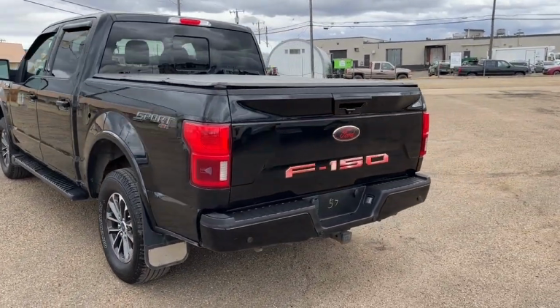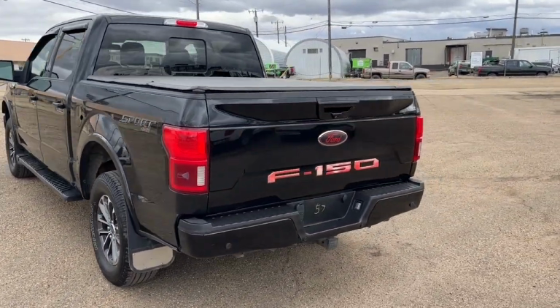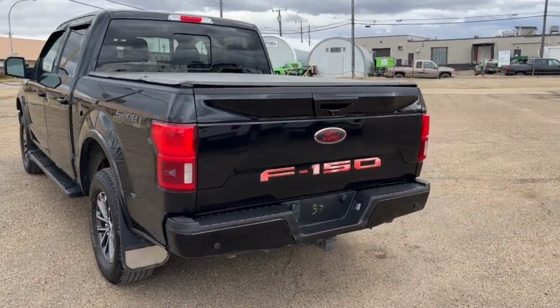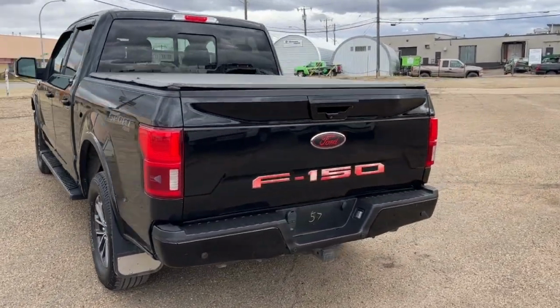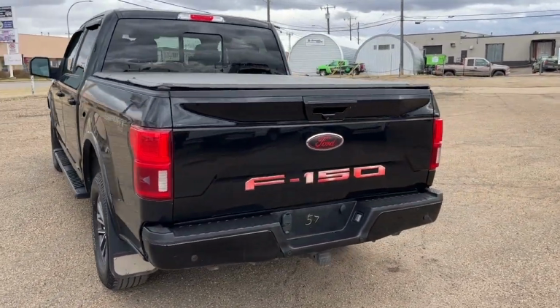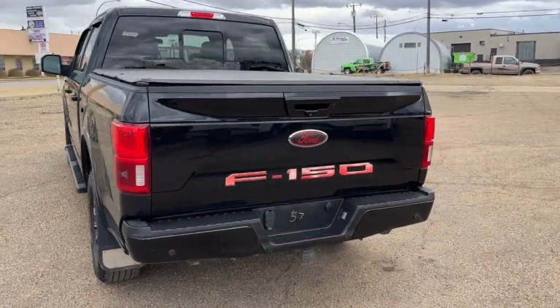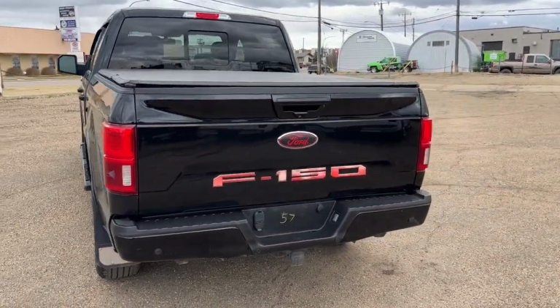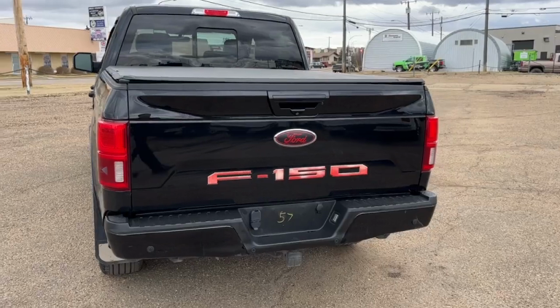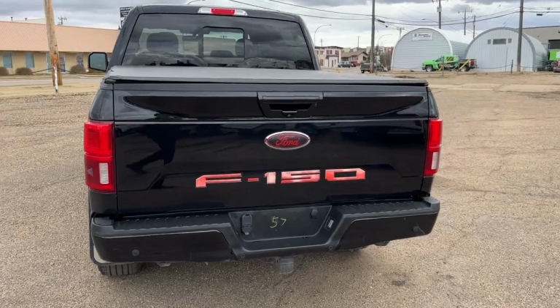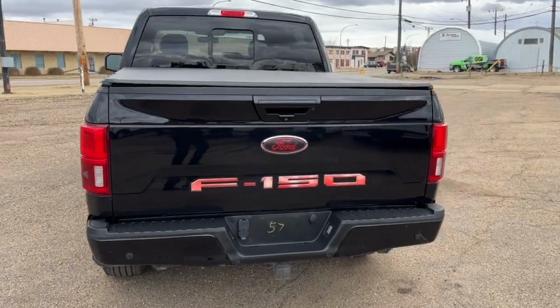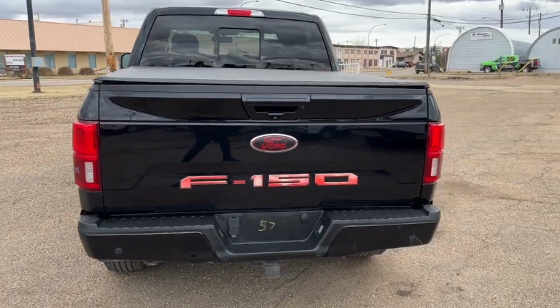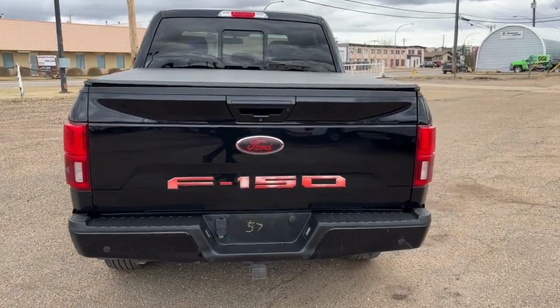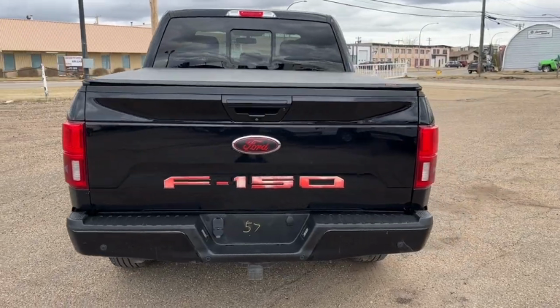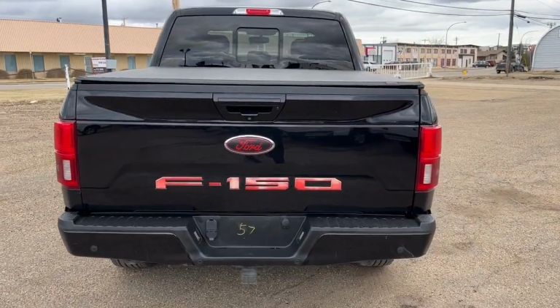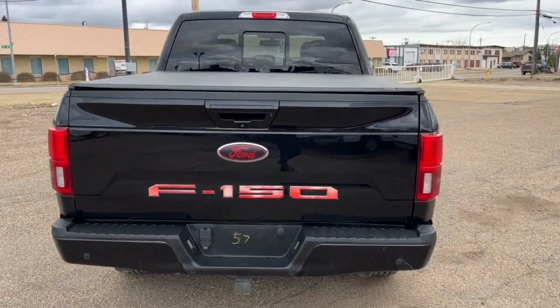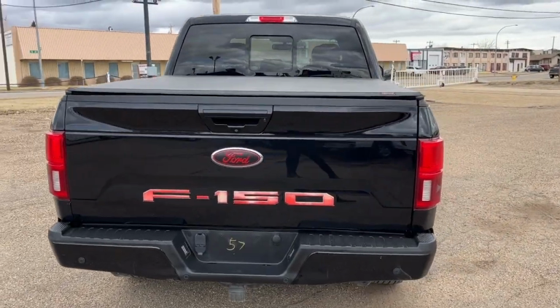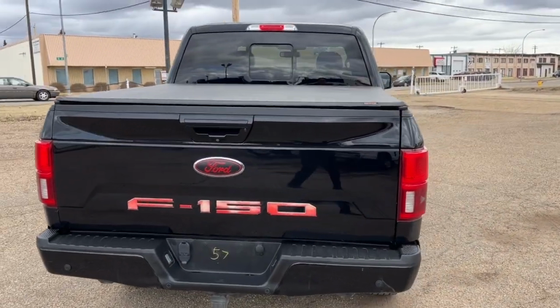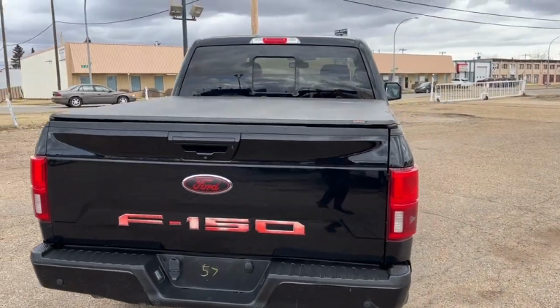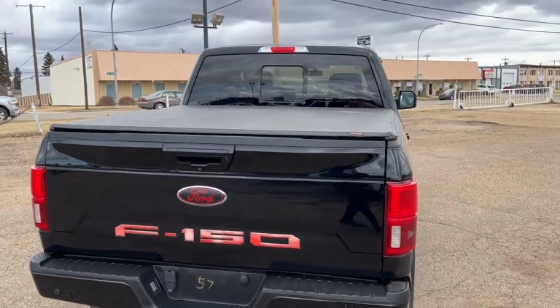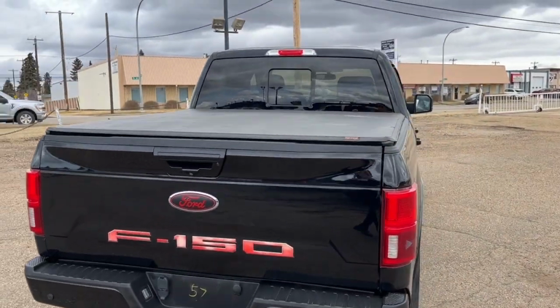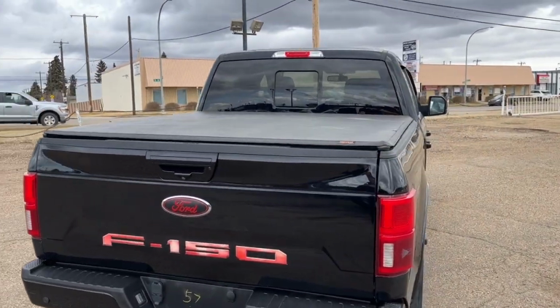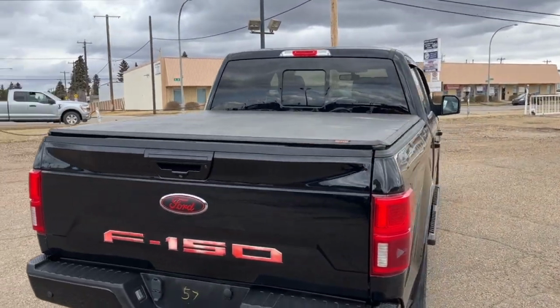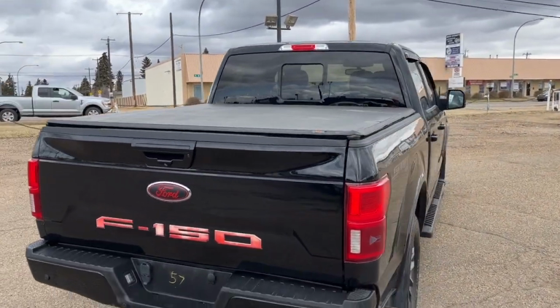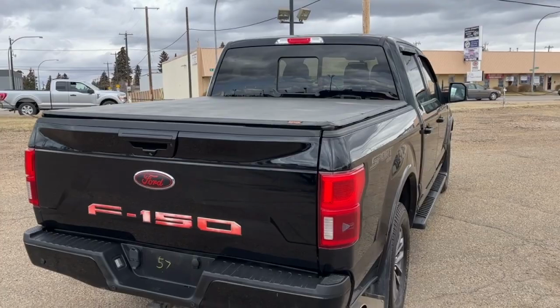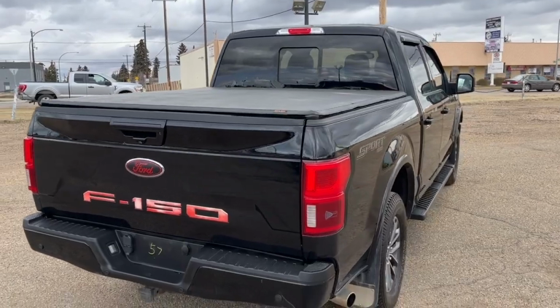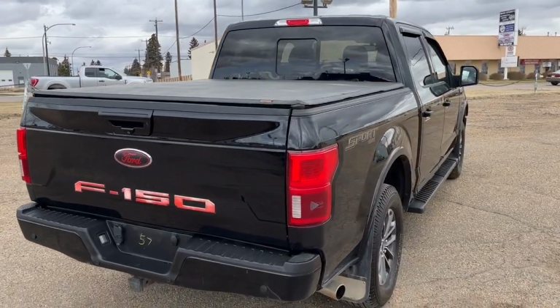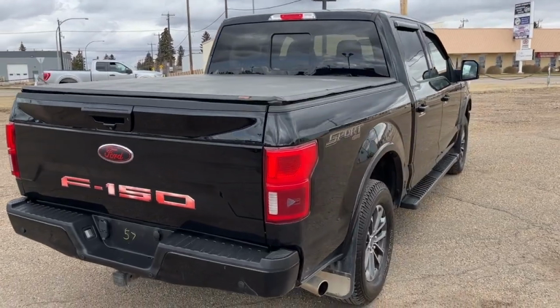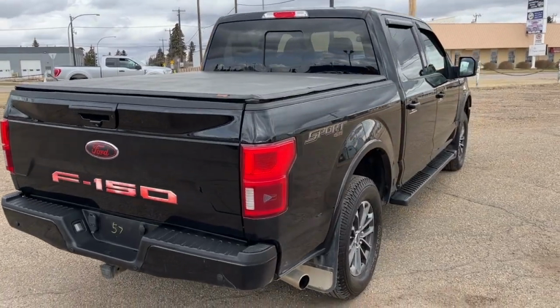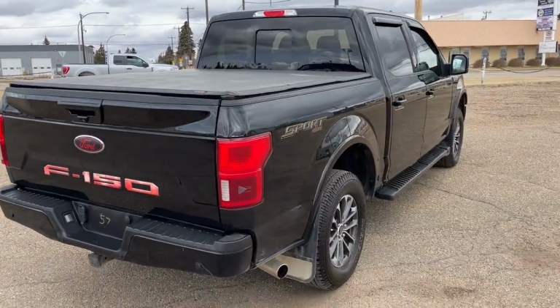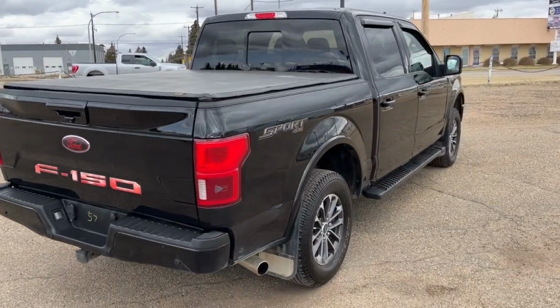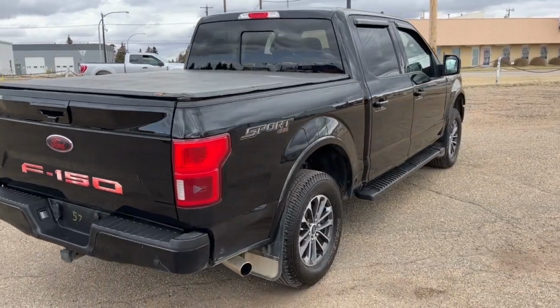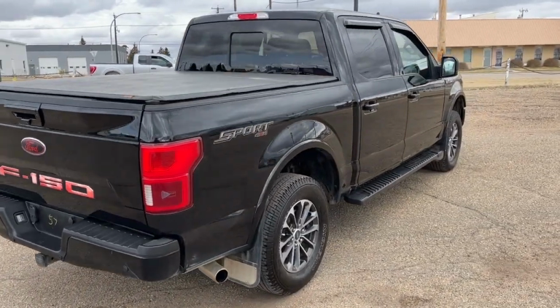We have the five-and-a-half-foot box, and coming around to the back we have a reverse camera with sensors, a tonneau cover, tailgate step, and lastly the trailer tow package.